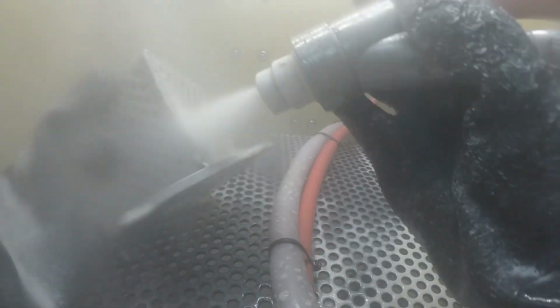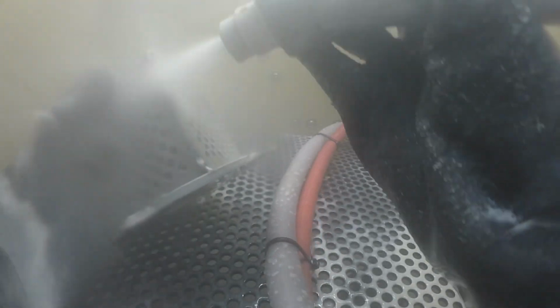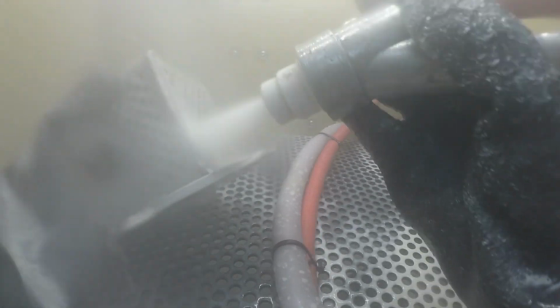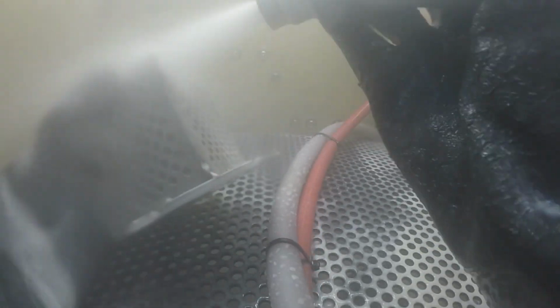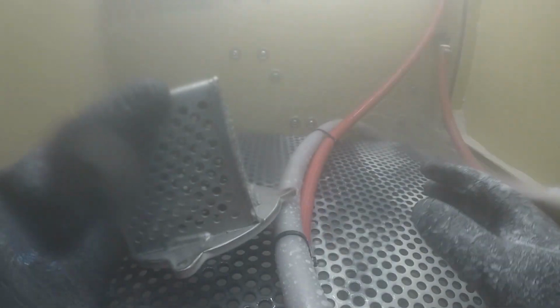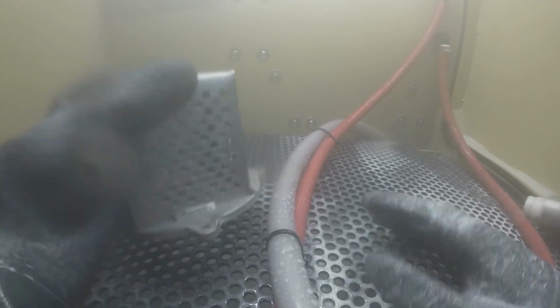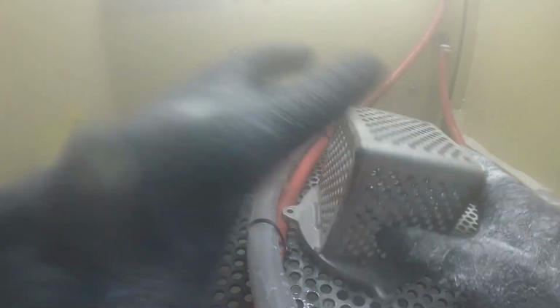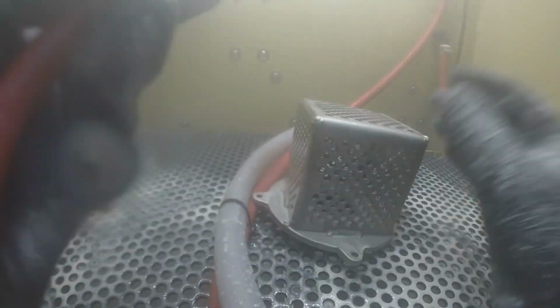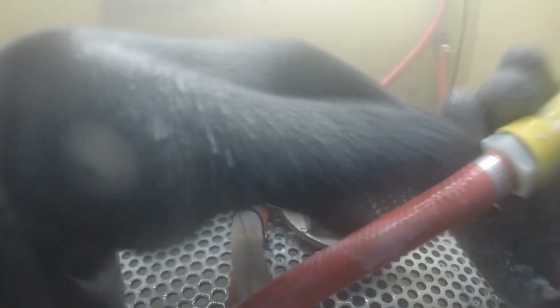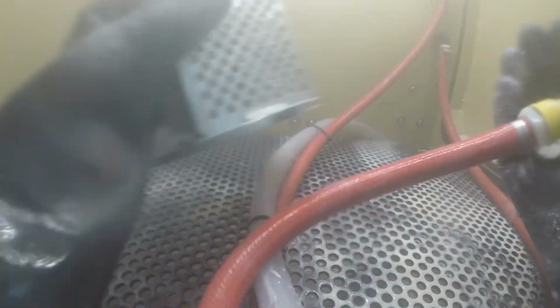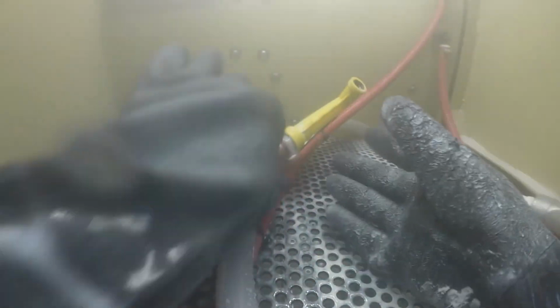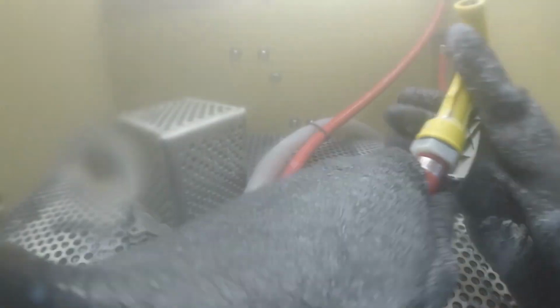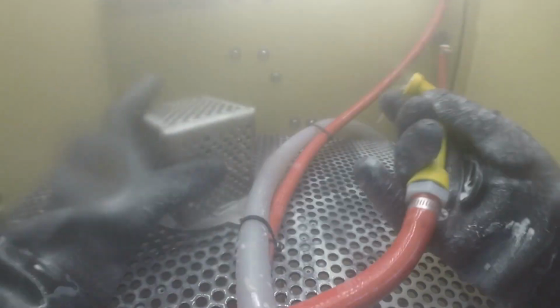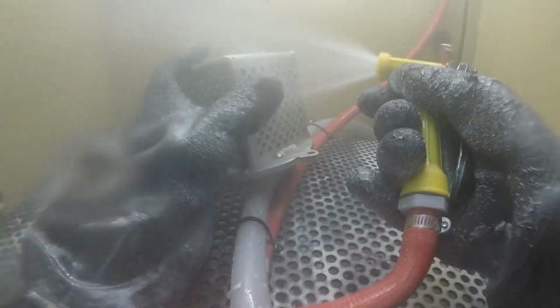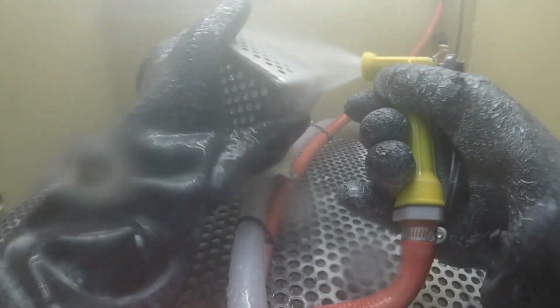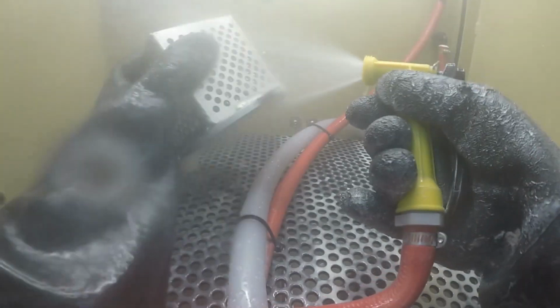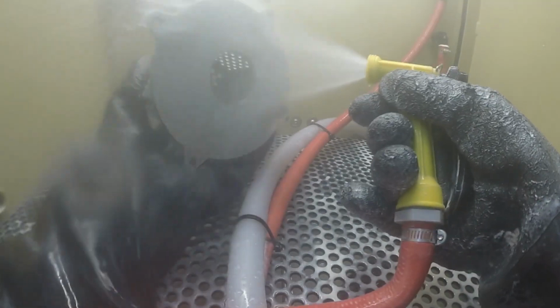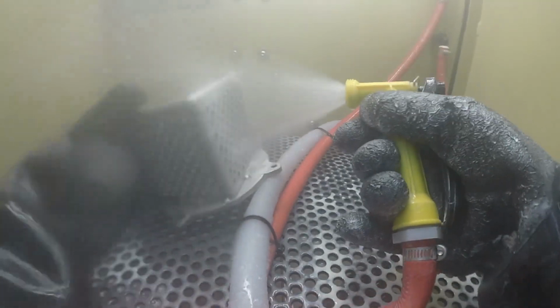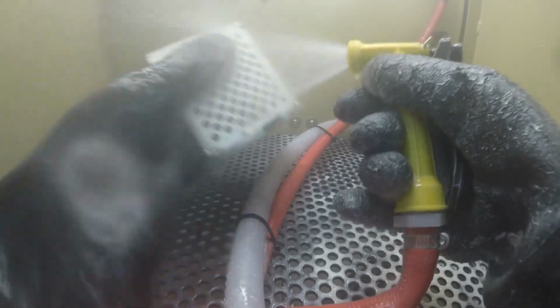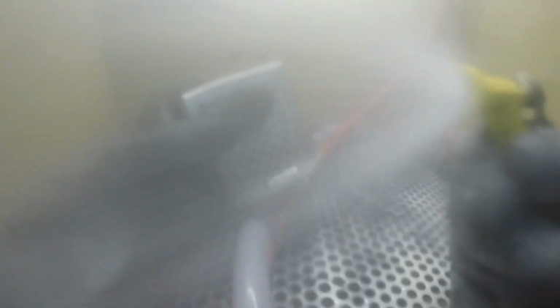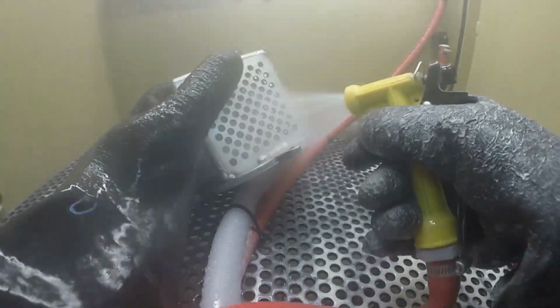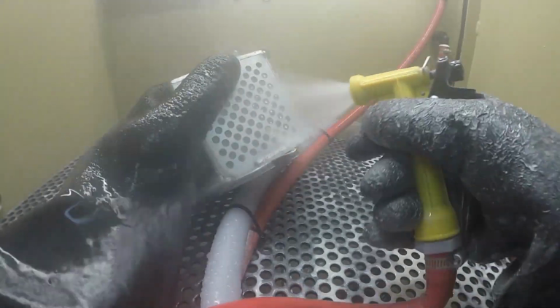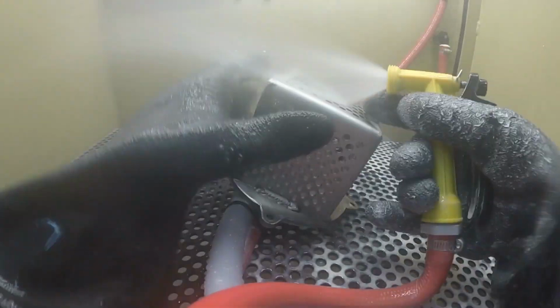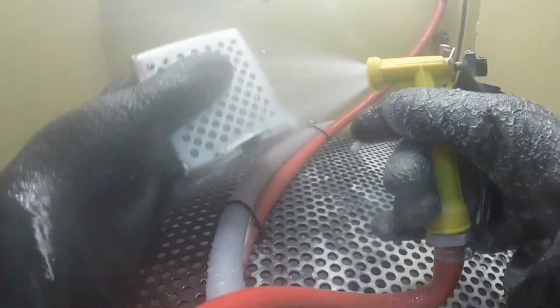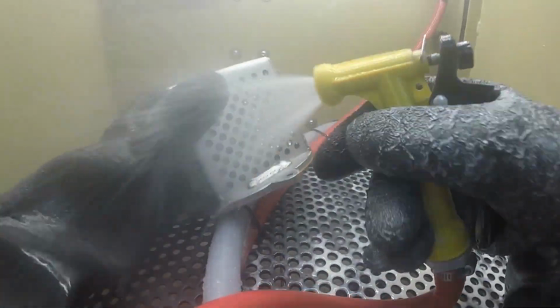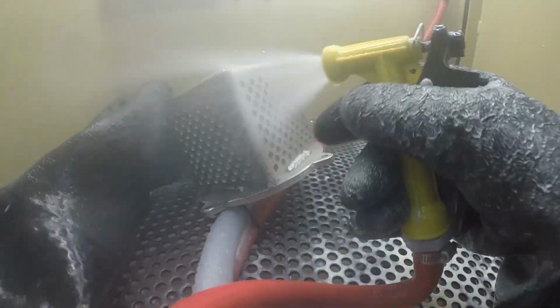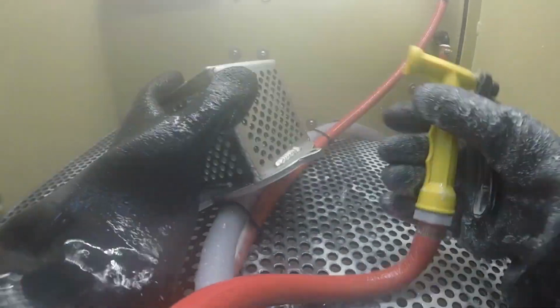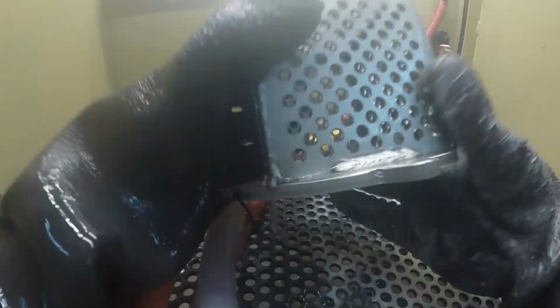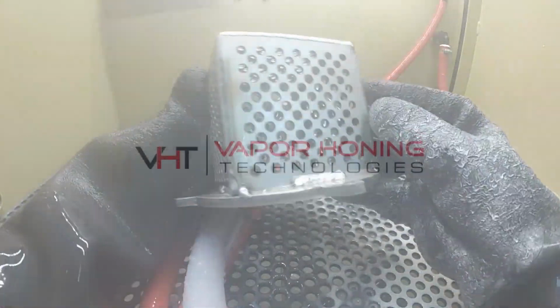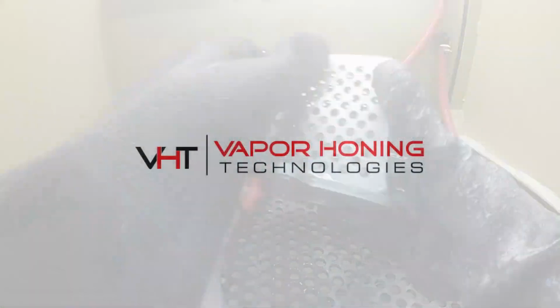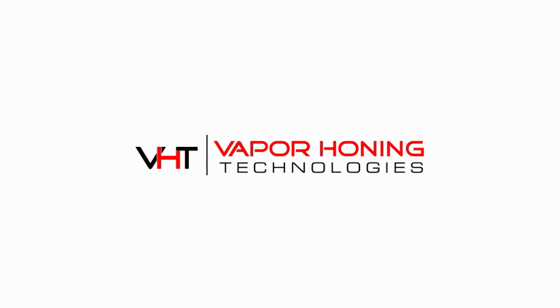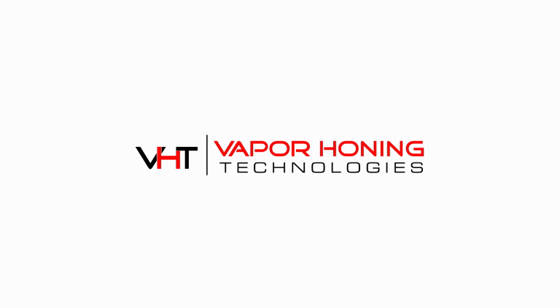The abrasive is going to last eight to ten times longer, as with every other consumable in the cabinet. If you have questions, give the sales team a call or shoot them an email — they are always here and happy to help. Thanks for watching.